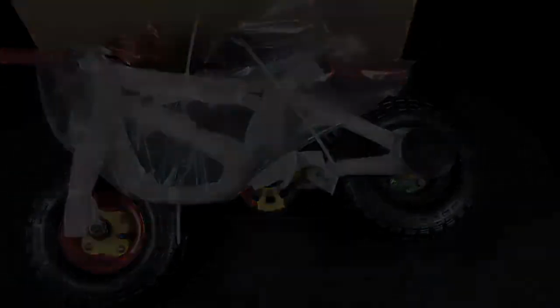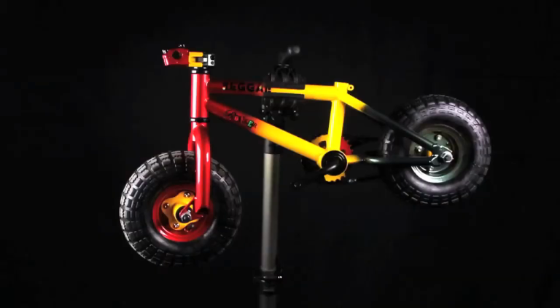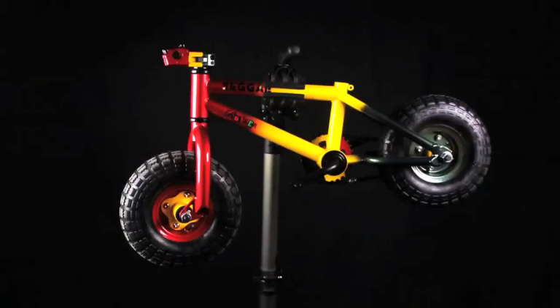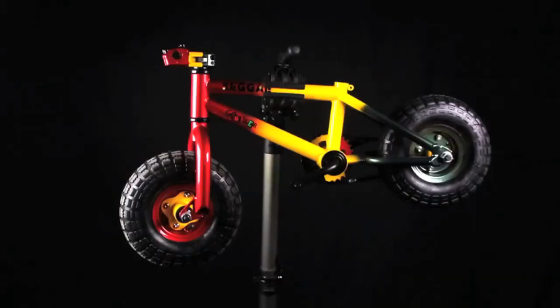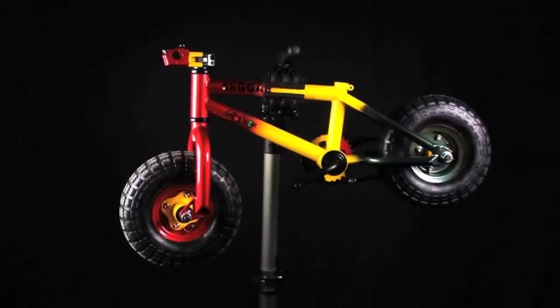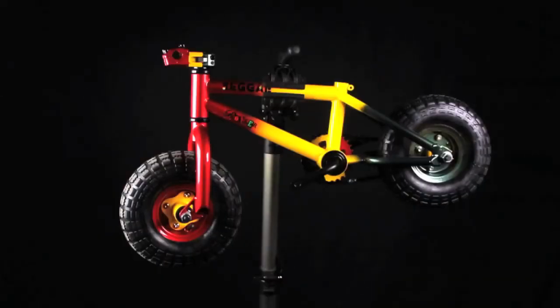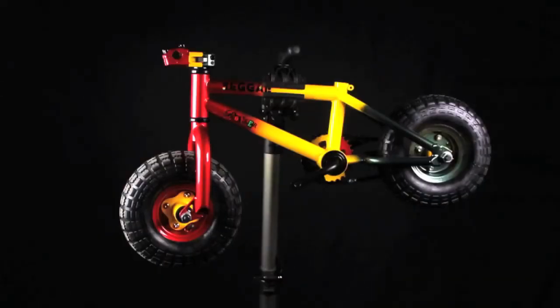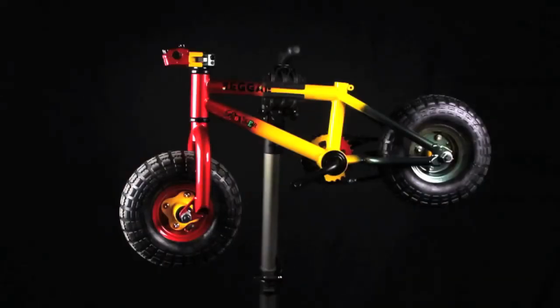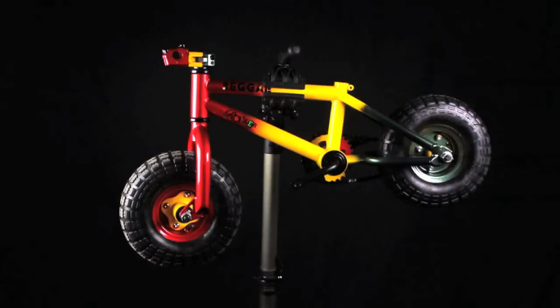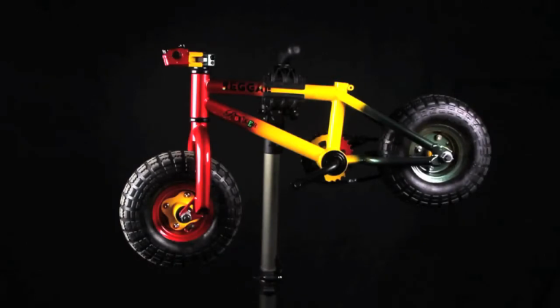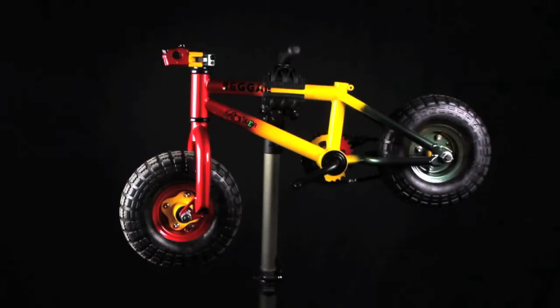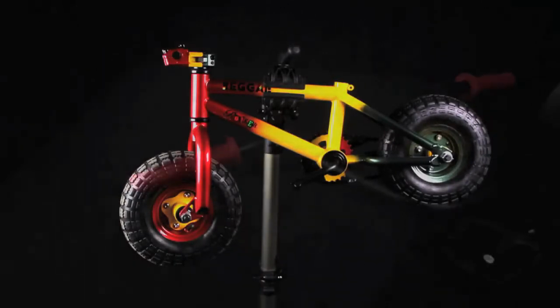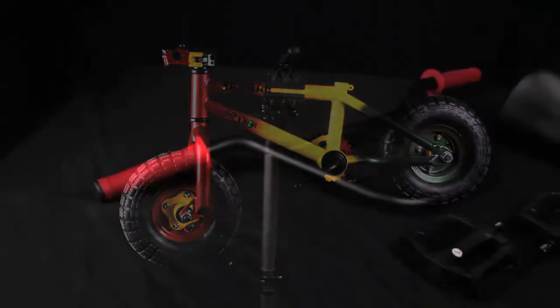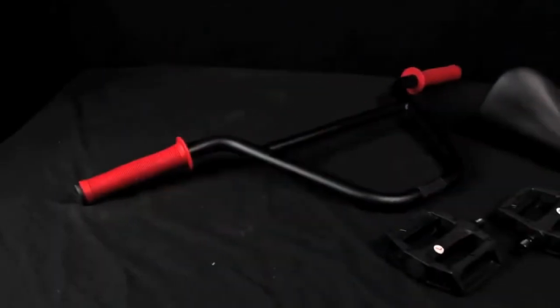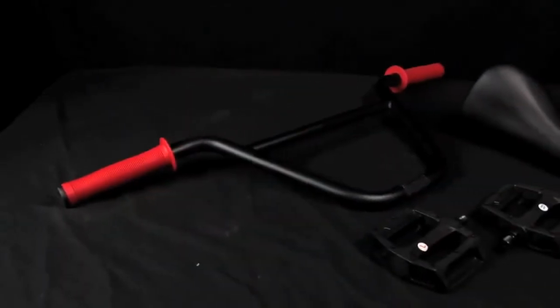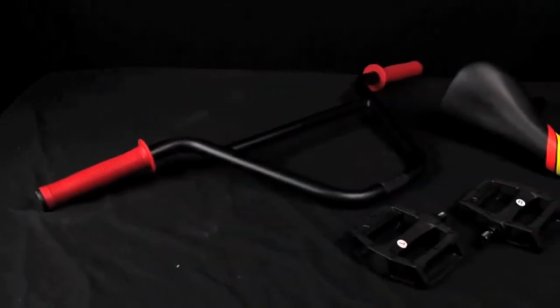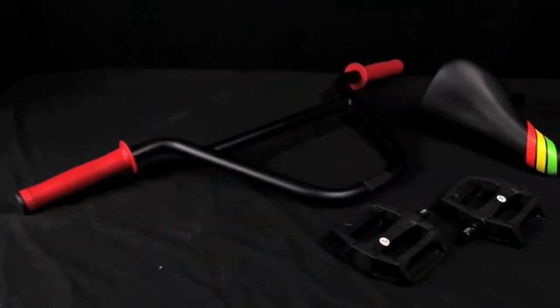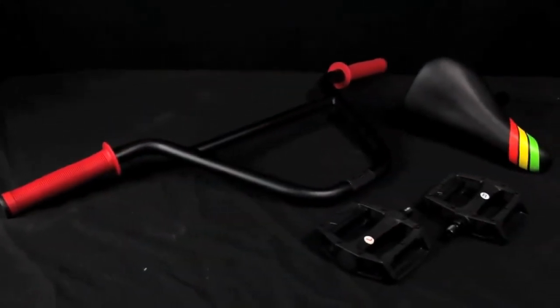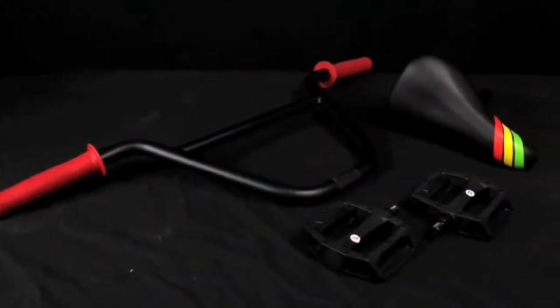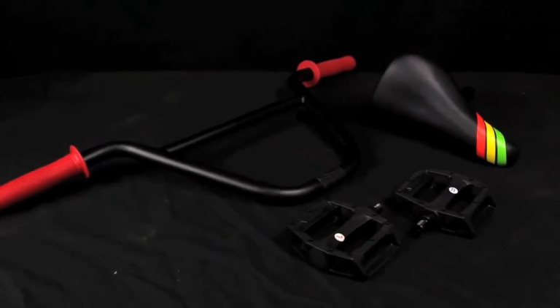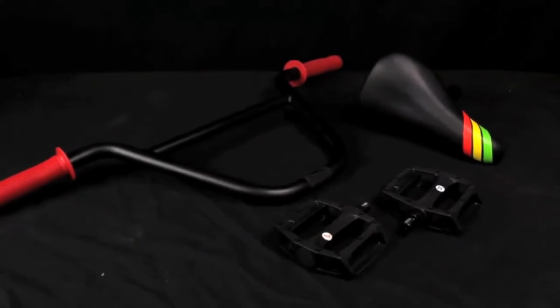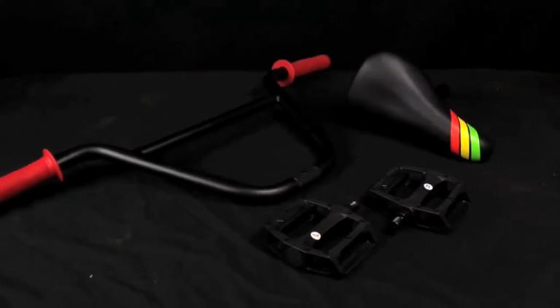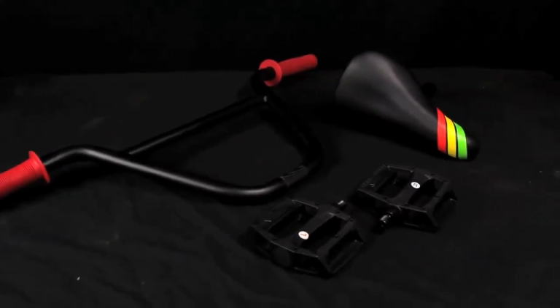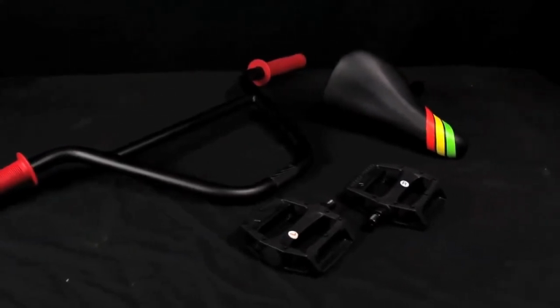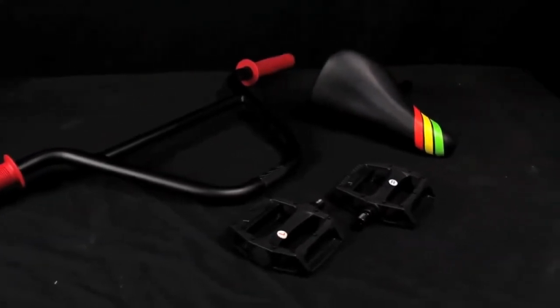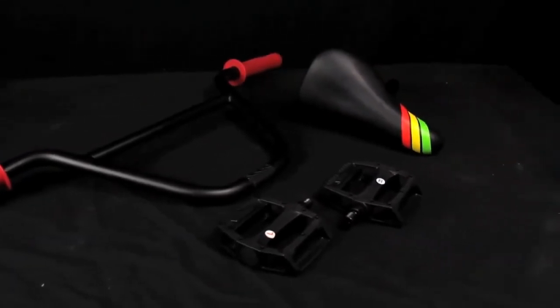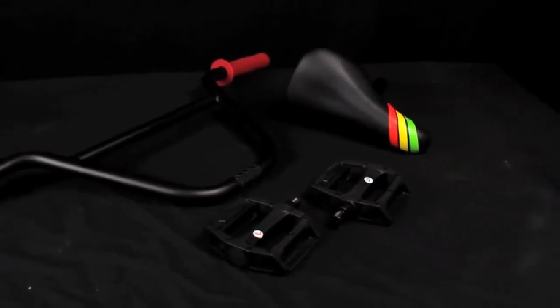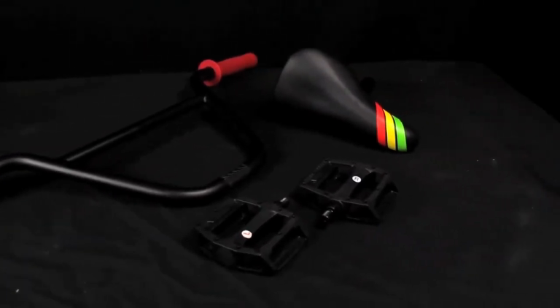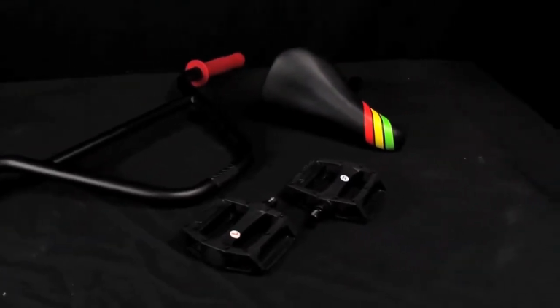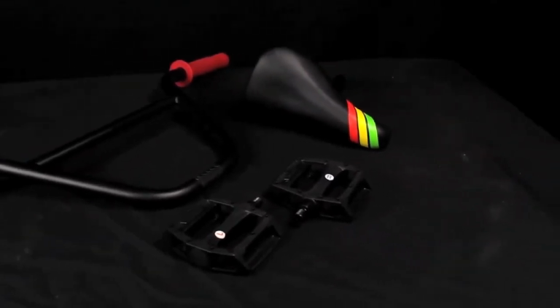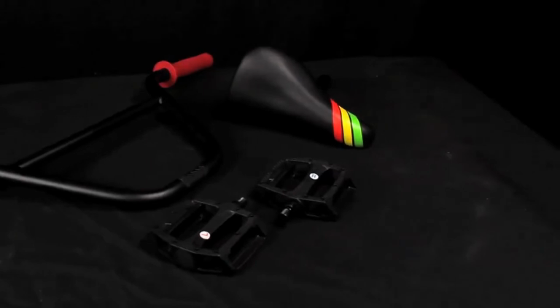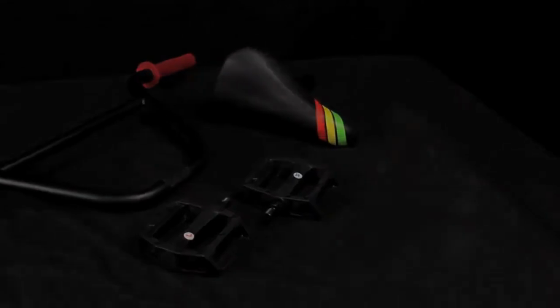Once you have removed all the safety packaging, you should have the main Rocker BMX assembly. This includes some bars with pre-installed grips, a pair of pedals and a seat post unit. If anything is missing, now is the time to let us know.